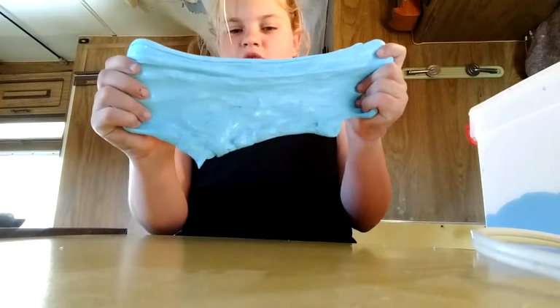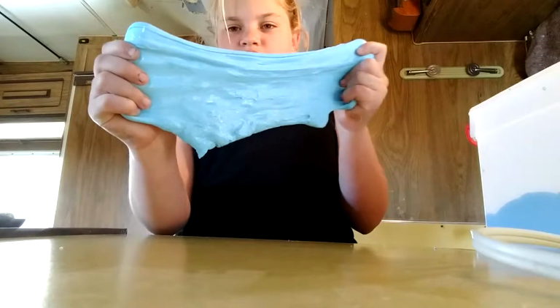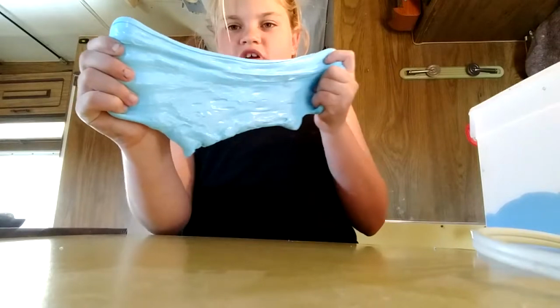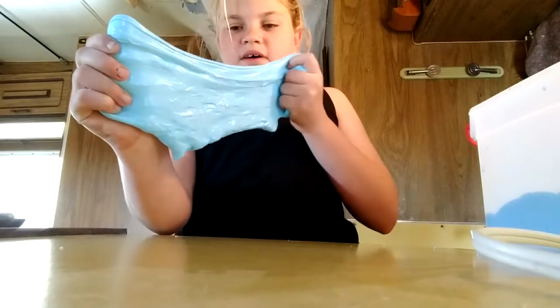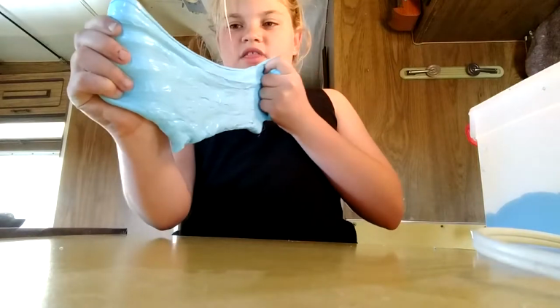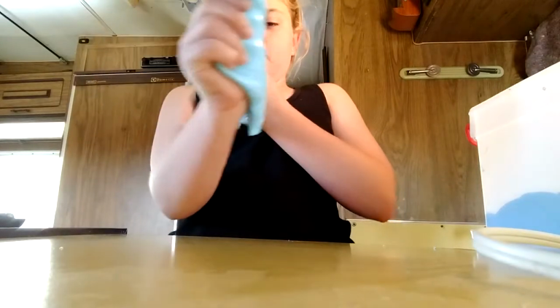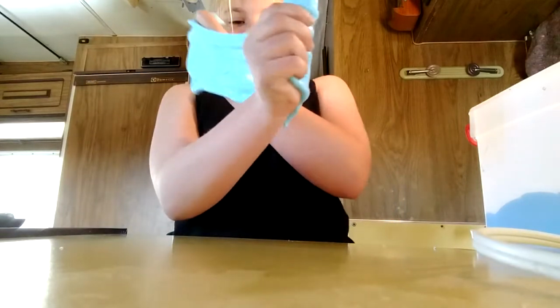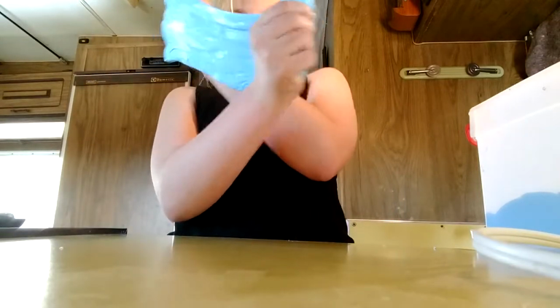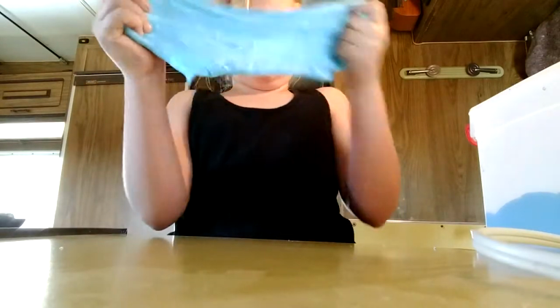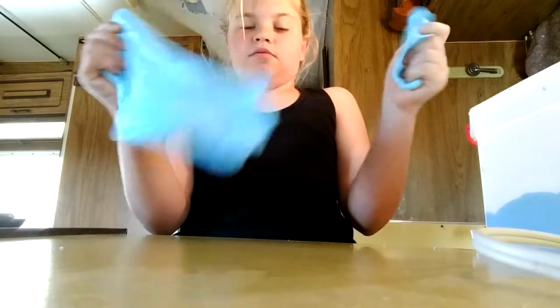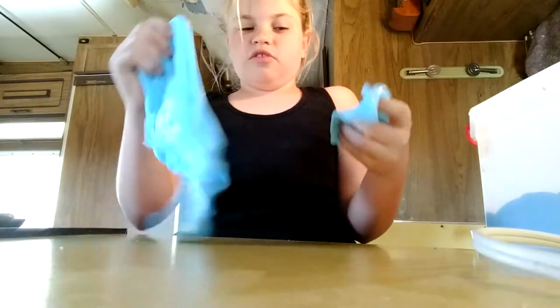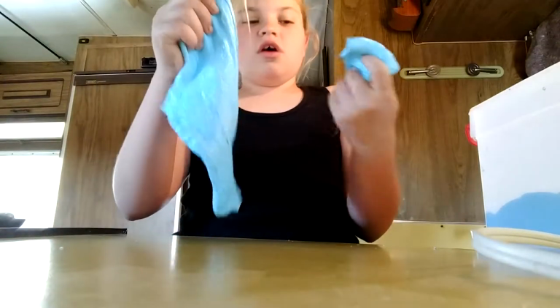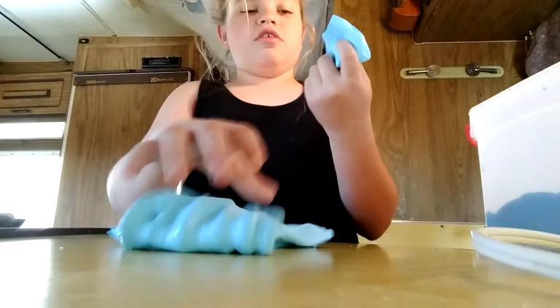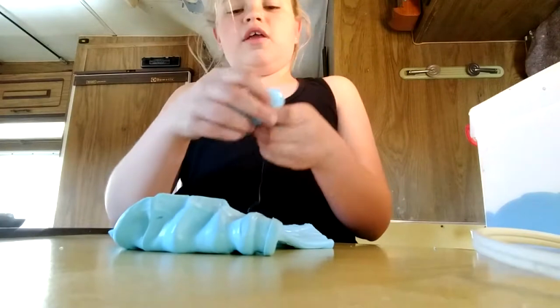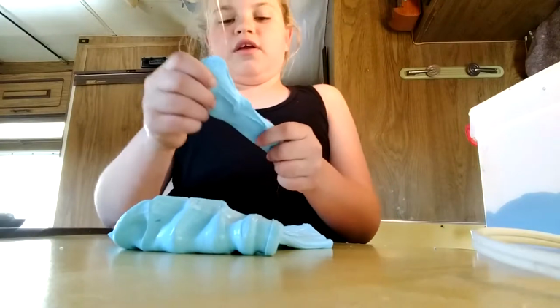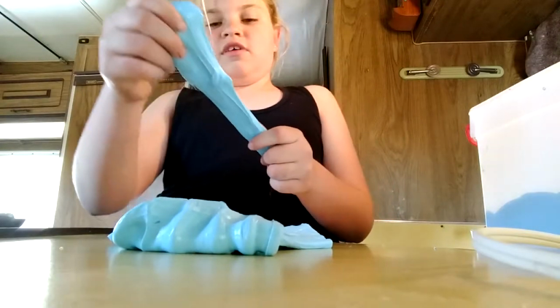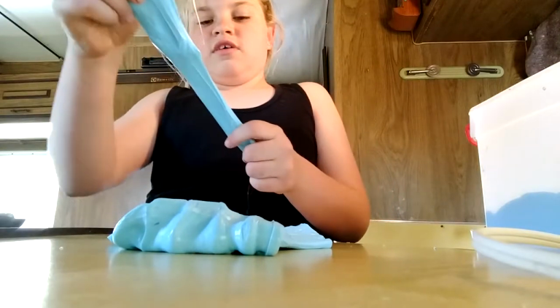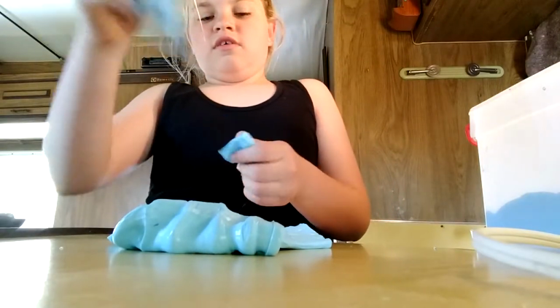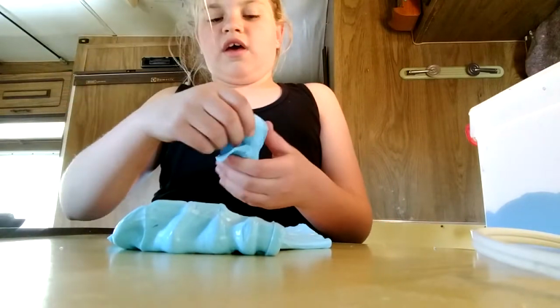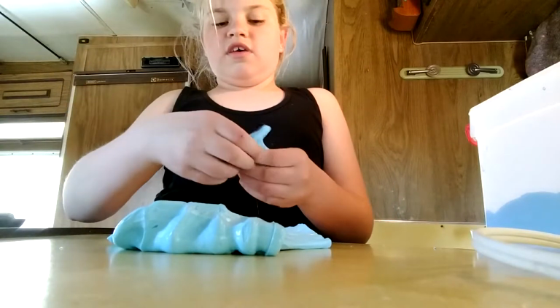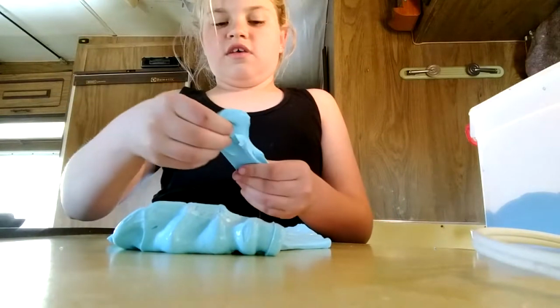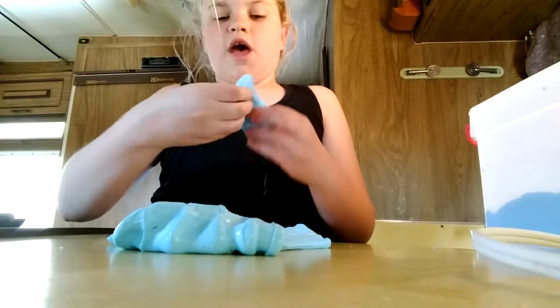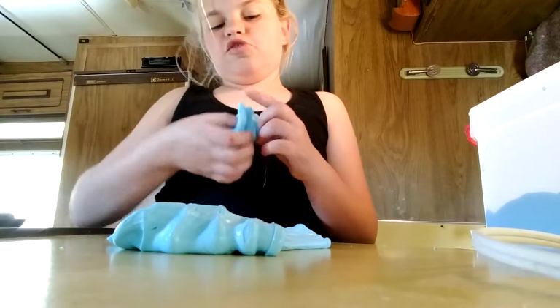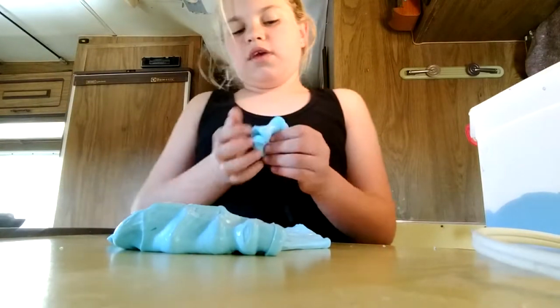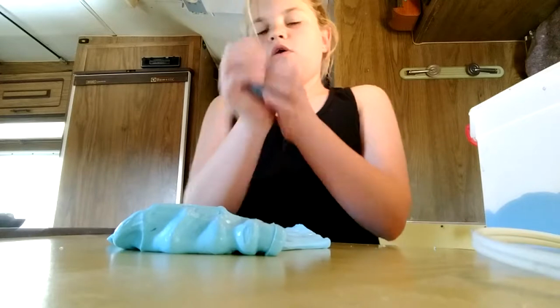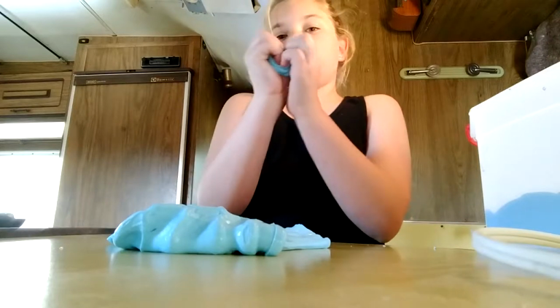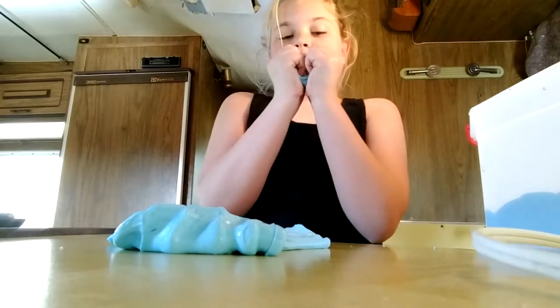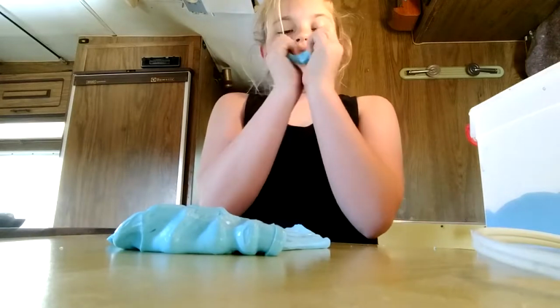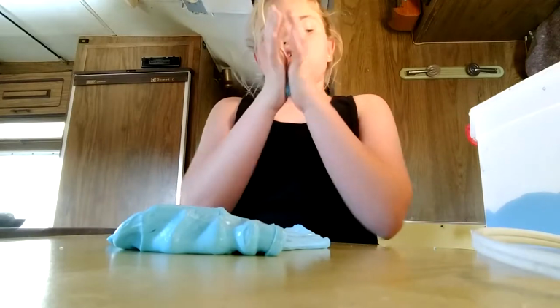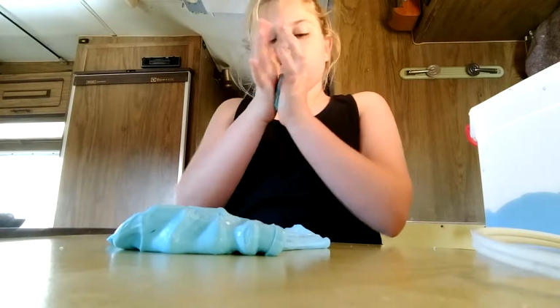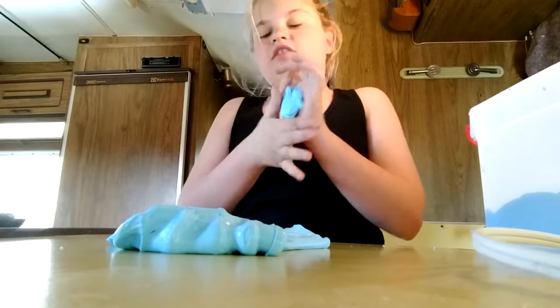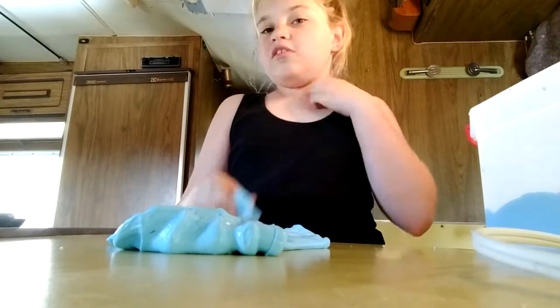This one's pretty stretchy, but I made this one with borax and I made that one with laundry detergent. So this one kind of breaks. I'm going to start making all my slimes with laundry detergent so that they're all safe.